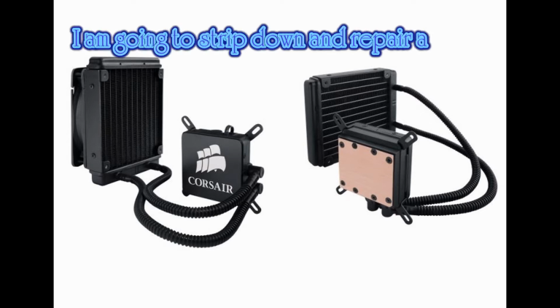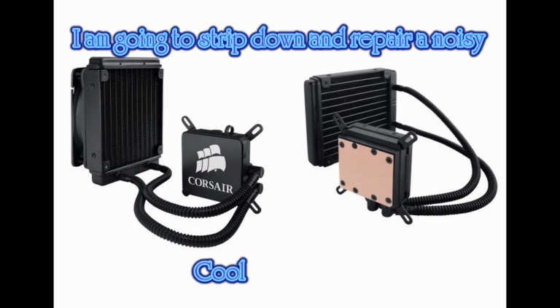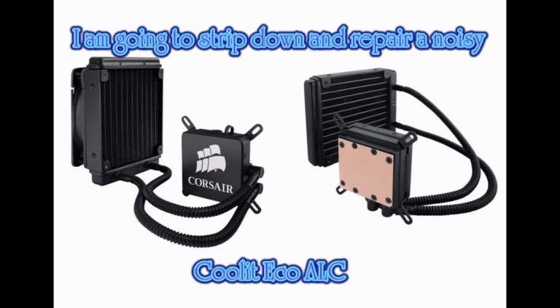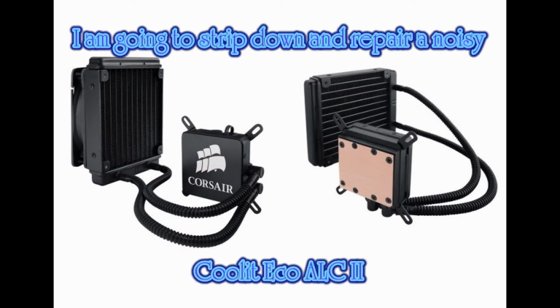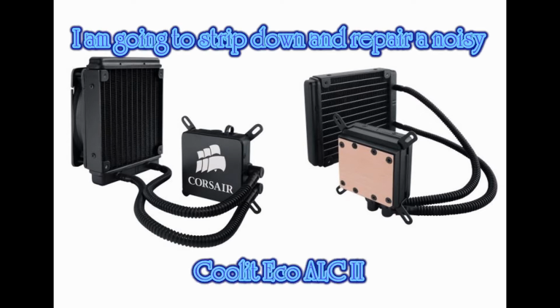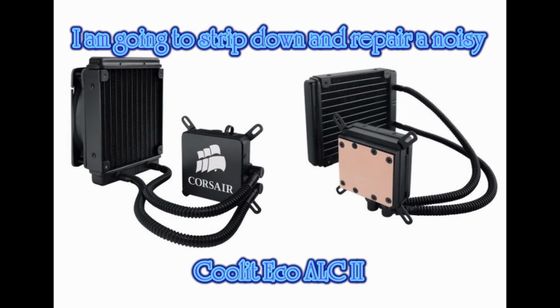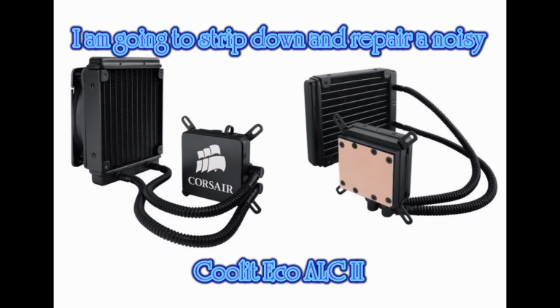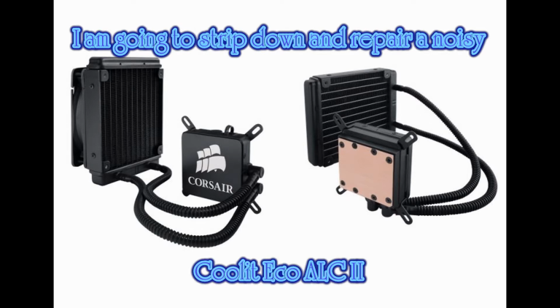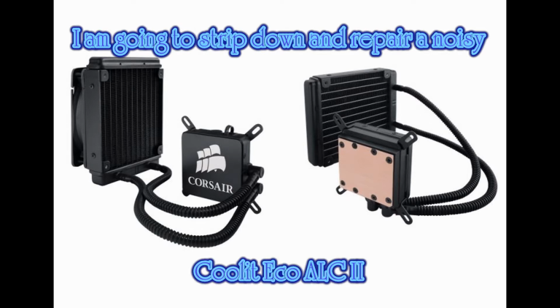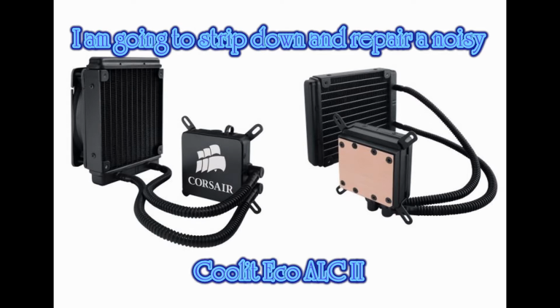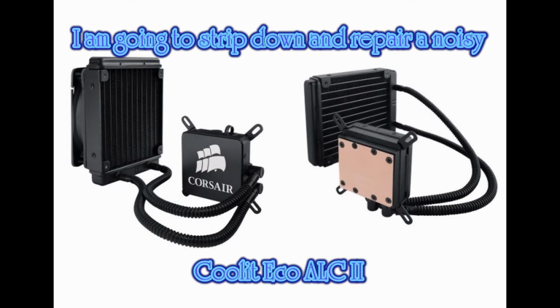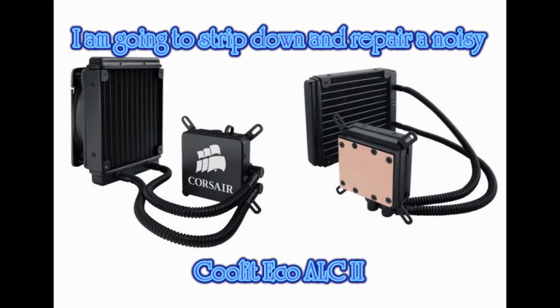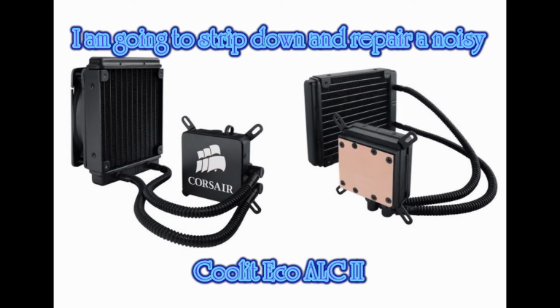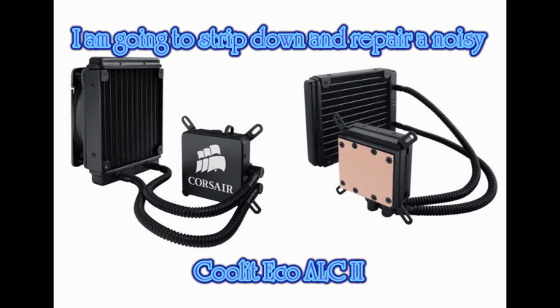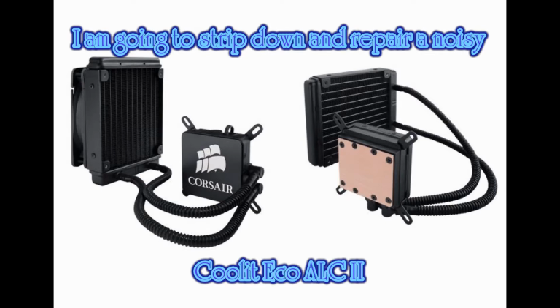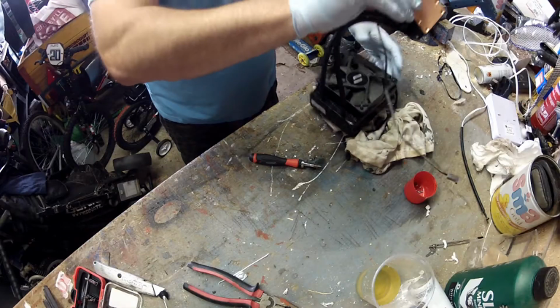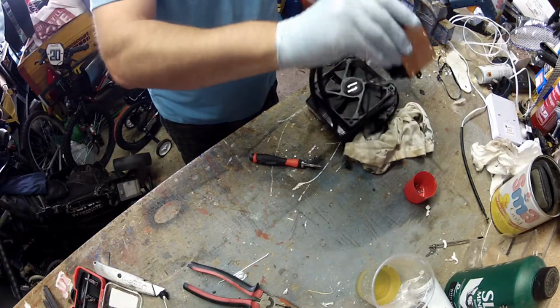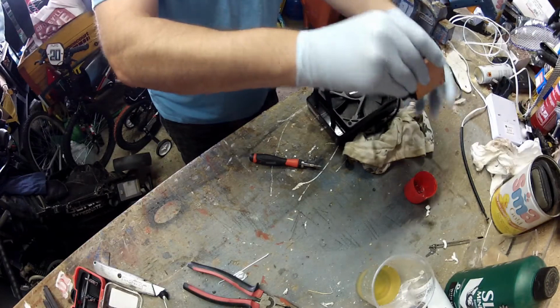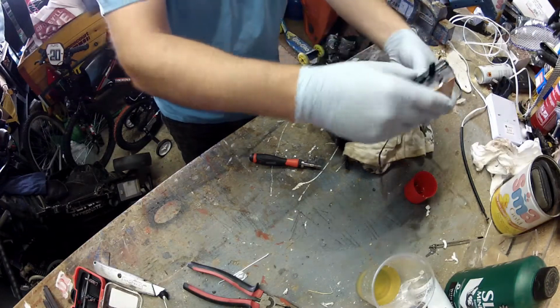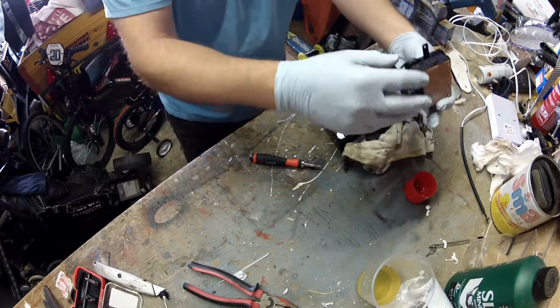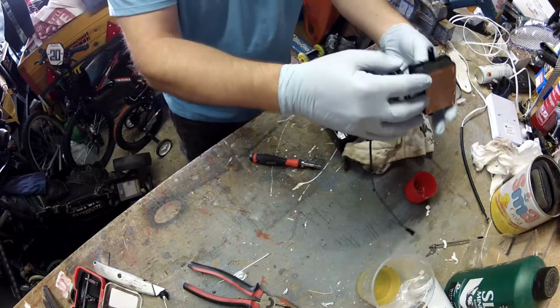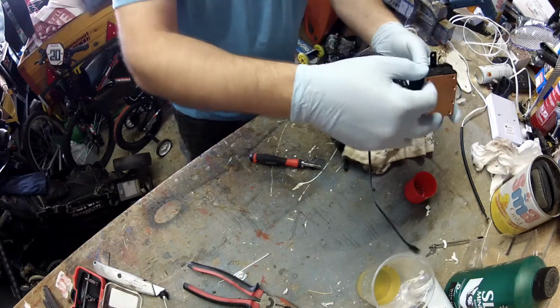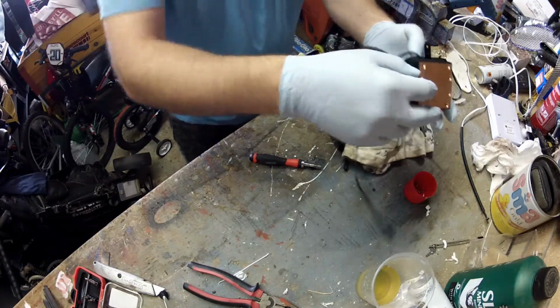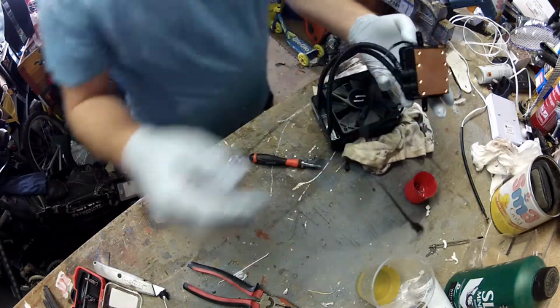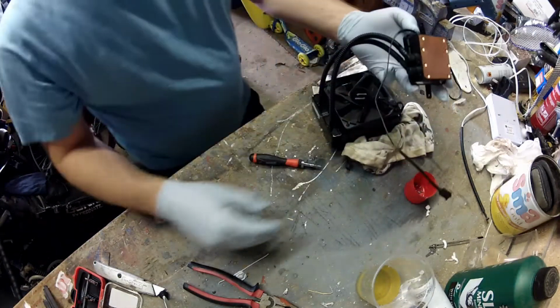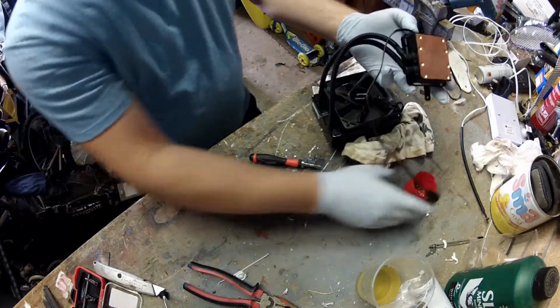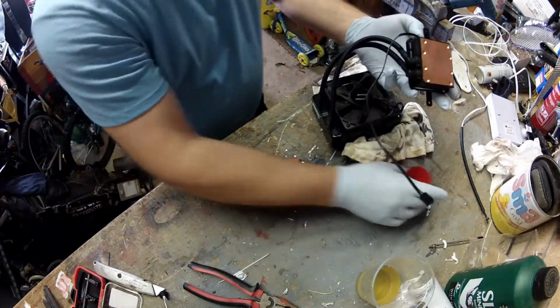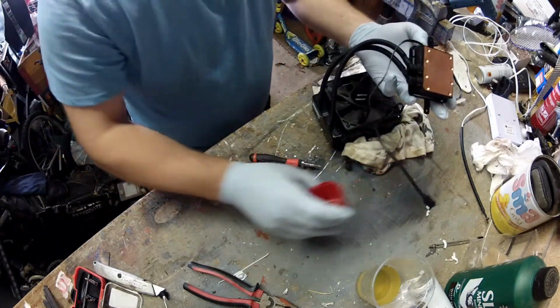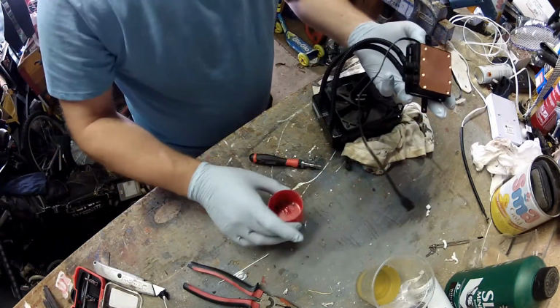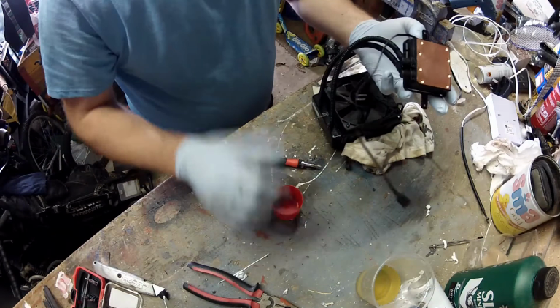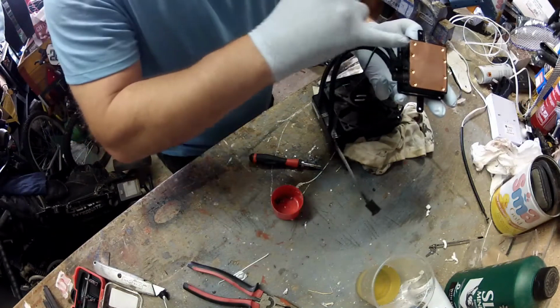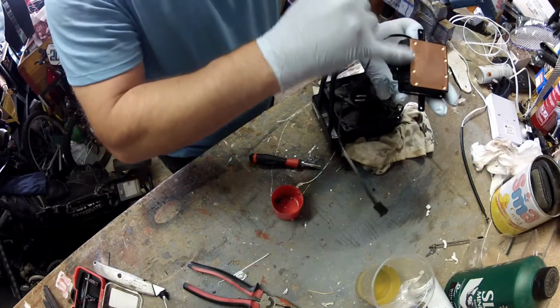Hello, welcome to my tutorial. I'm going to strip and repair a noisy Coolit Eco ALC 2. I would imagine you could apply this to the version one and three of the eco coolant system as well.